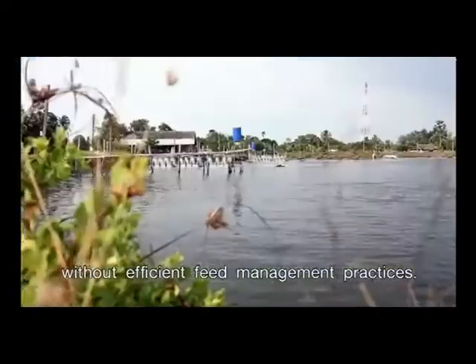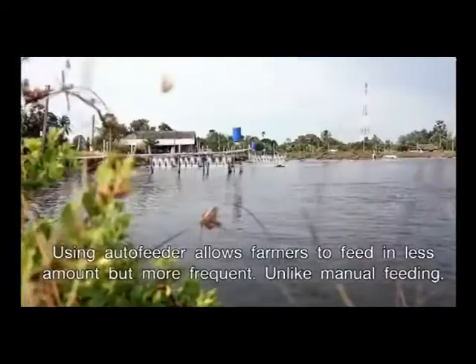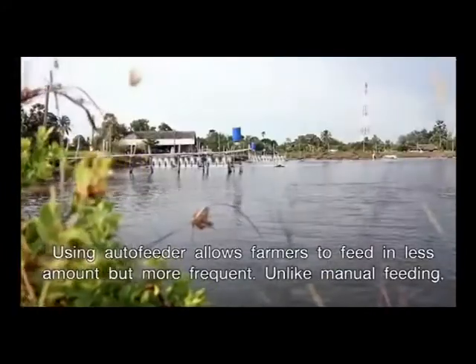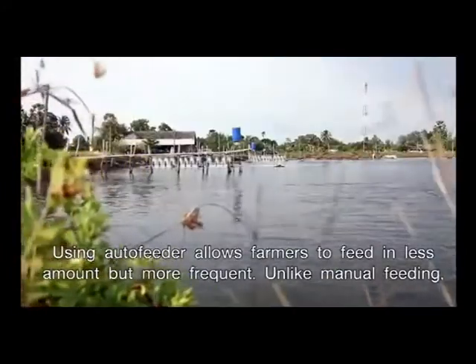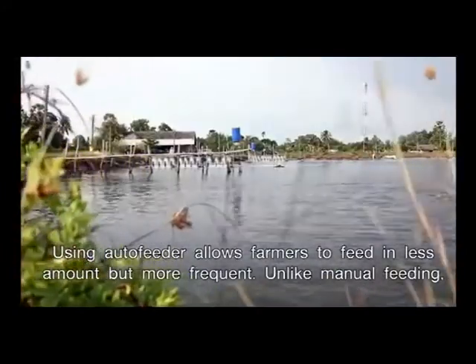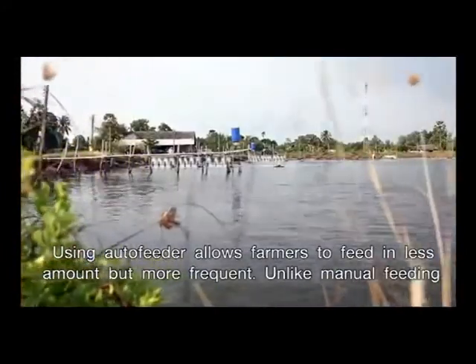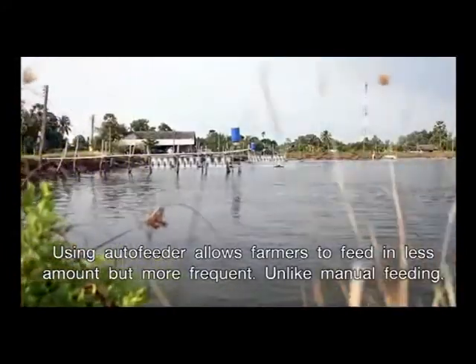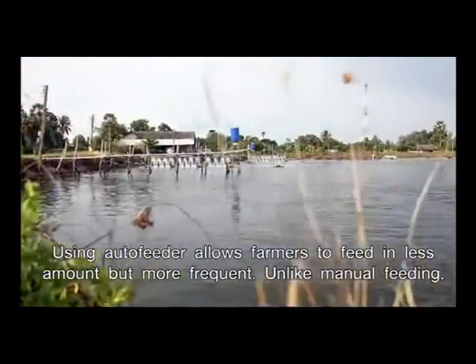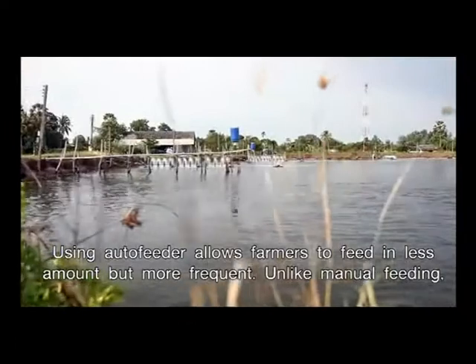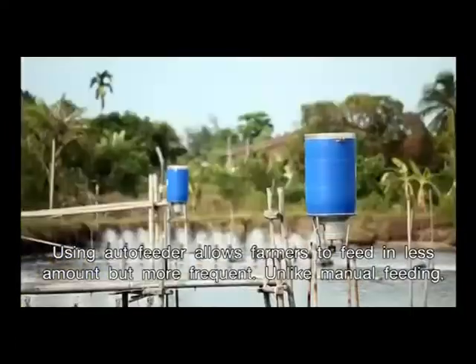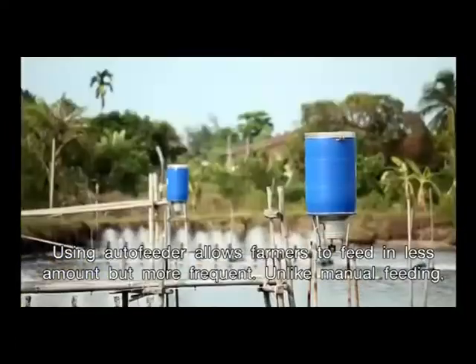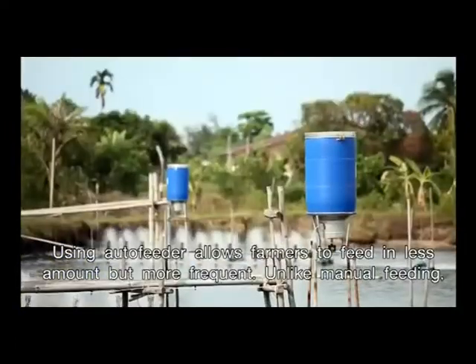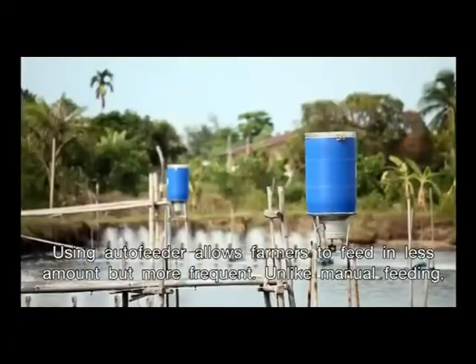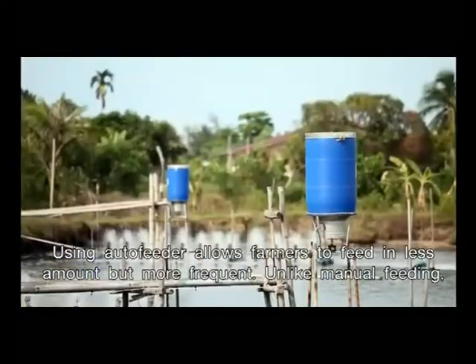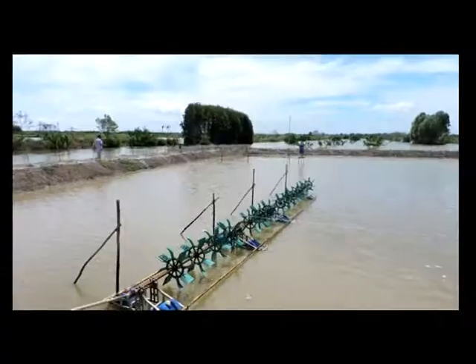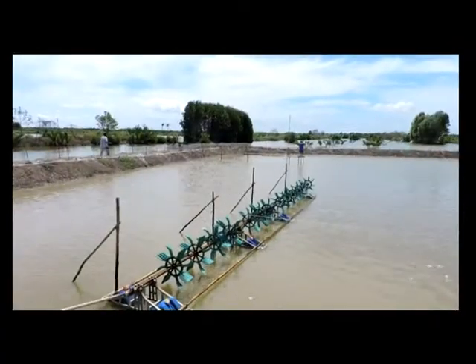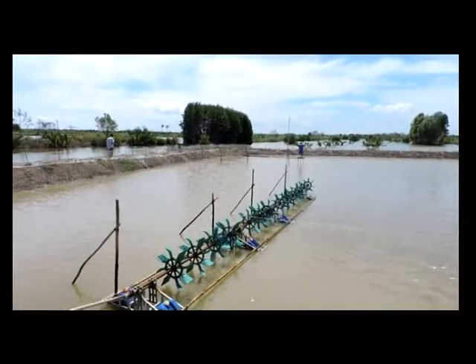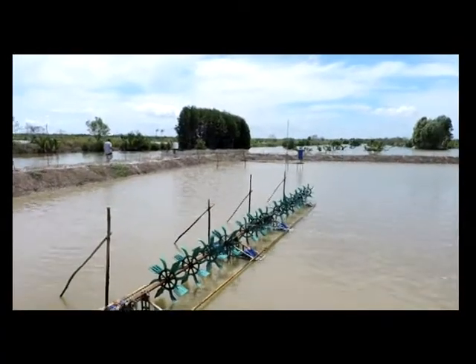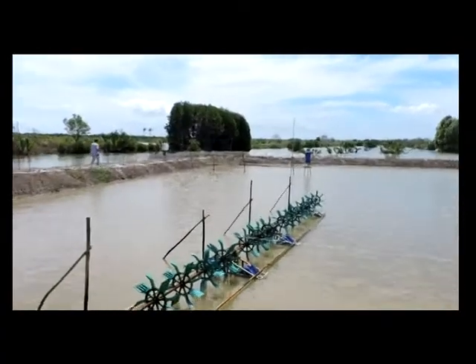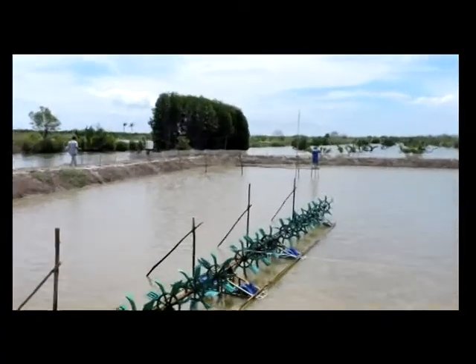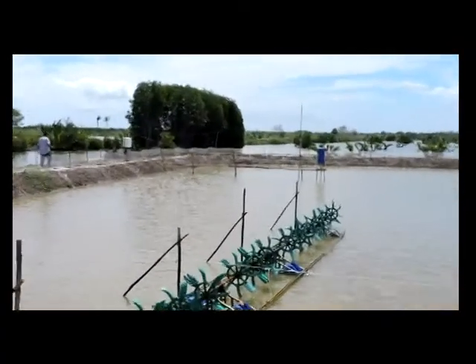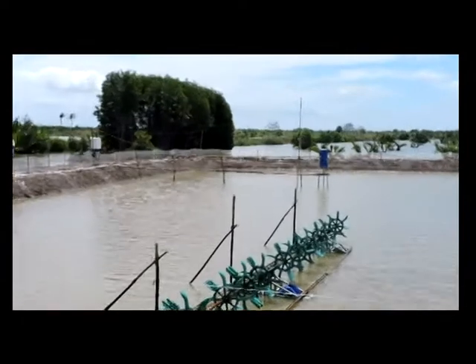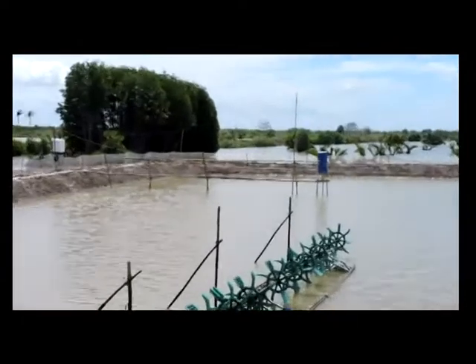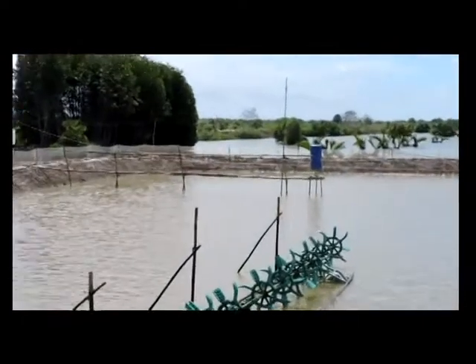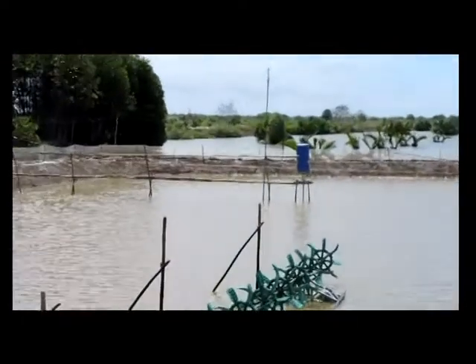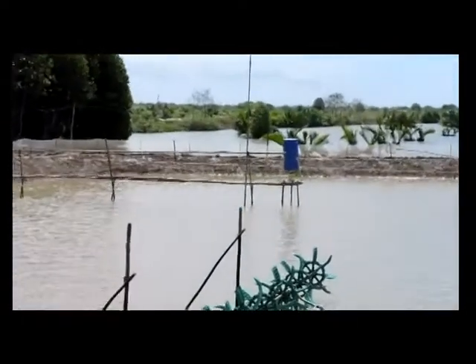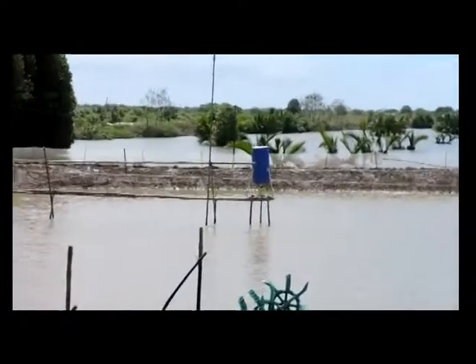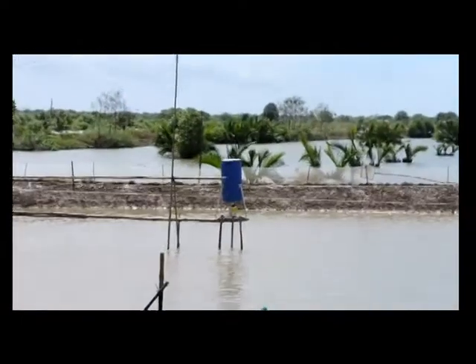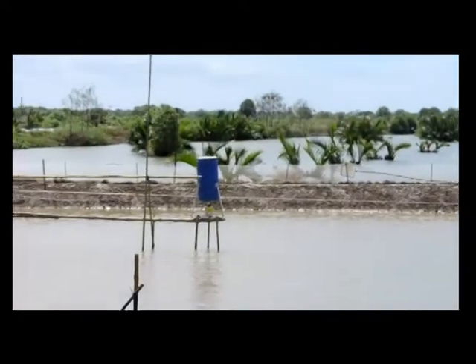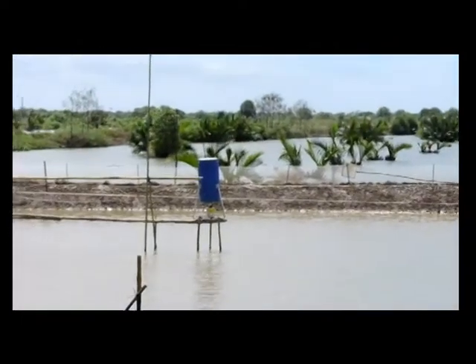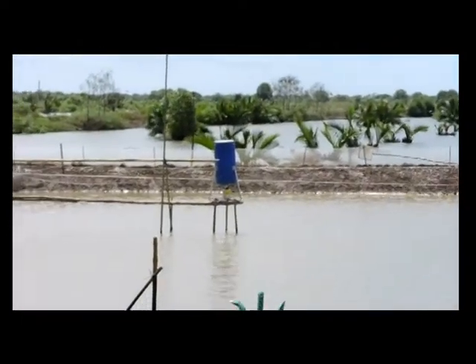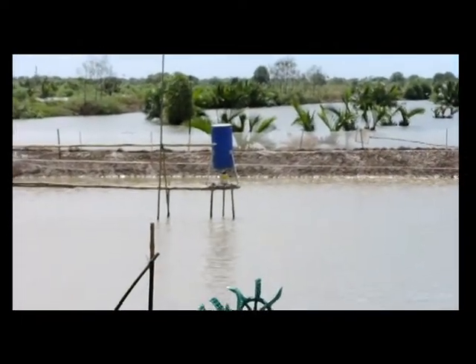Using an auto feeder allows farmers to feed in less amount but more frequently. Unlike manual feeding, automatic feeding helps manage feeding more efficiently, reduce leftover feed, and save labor costs.